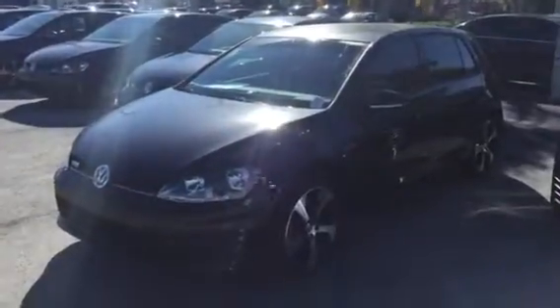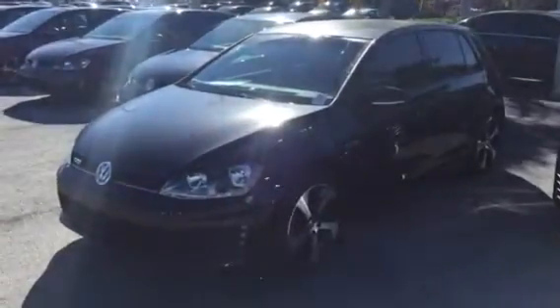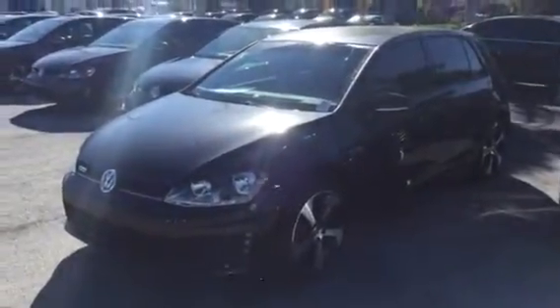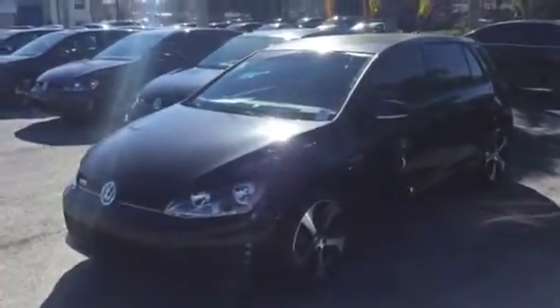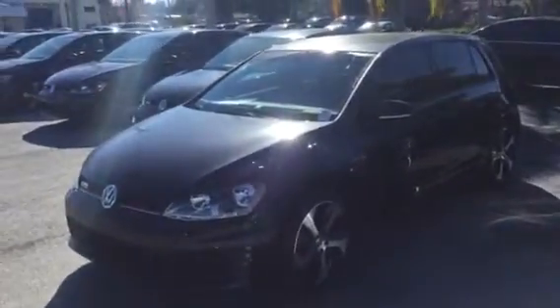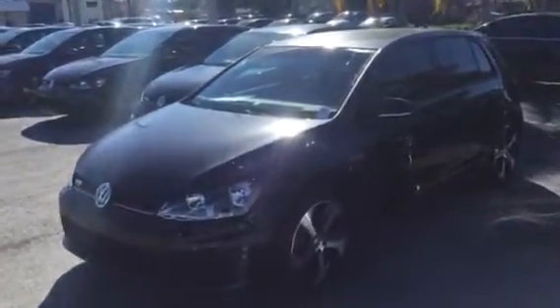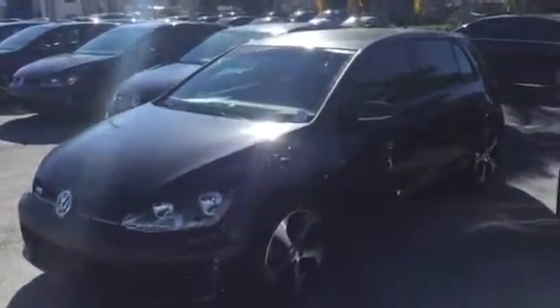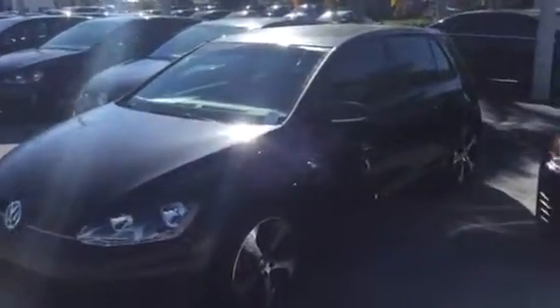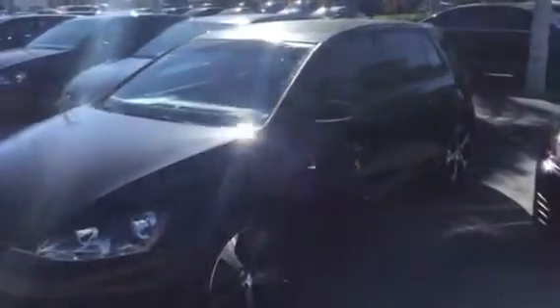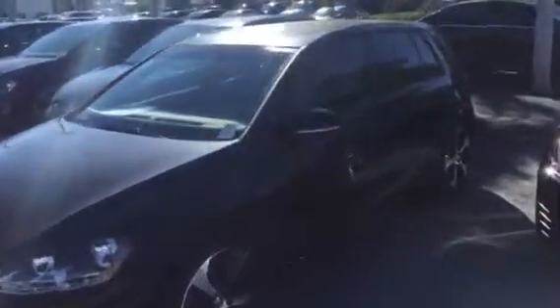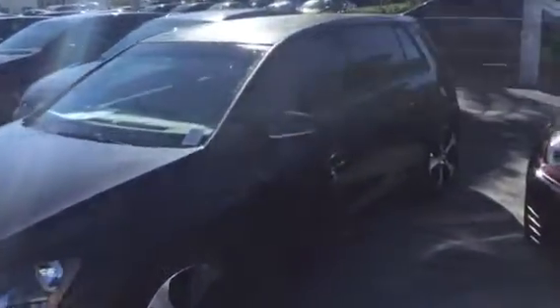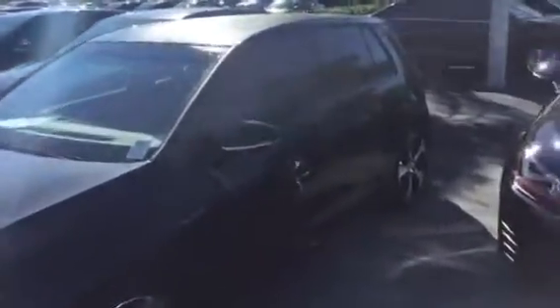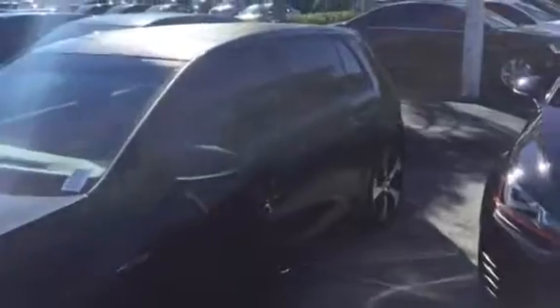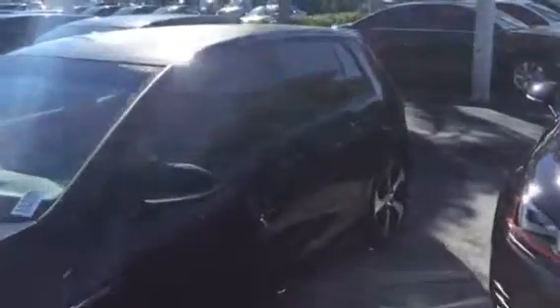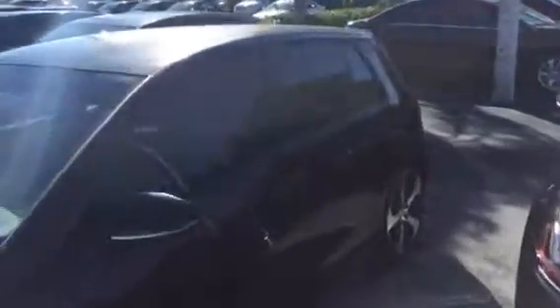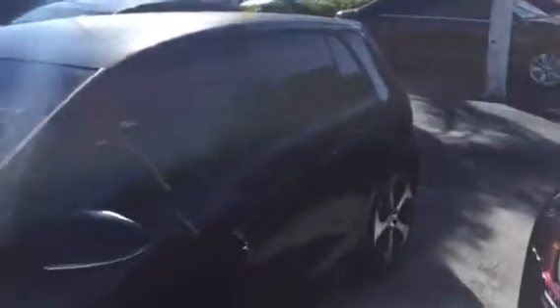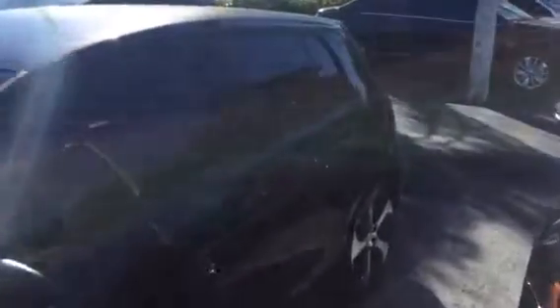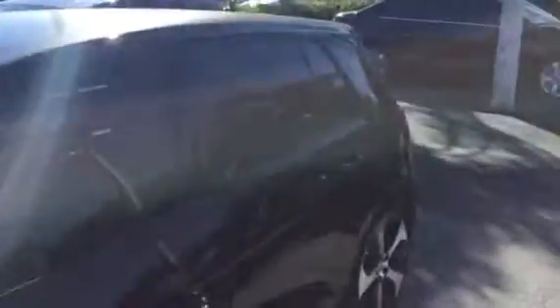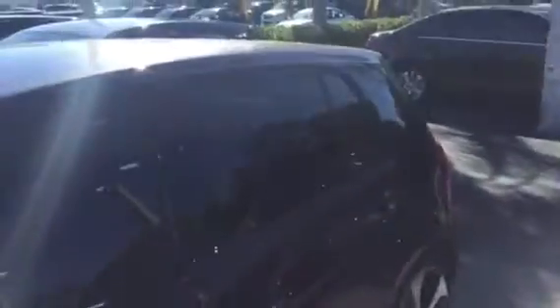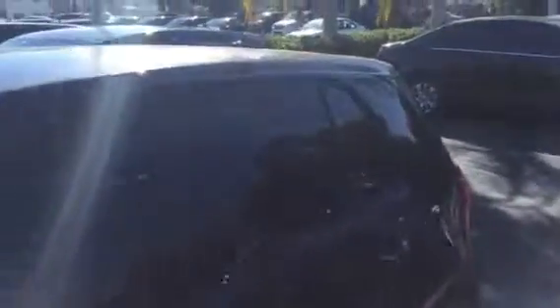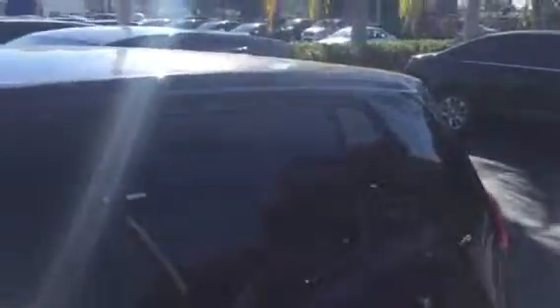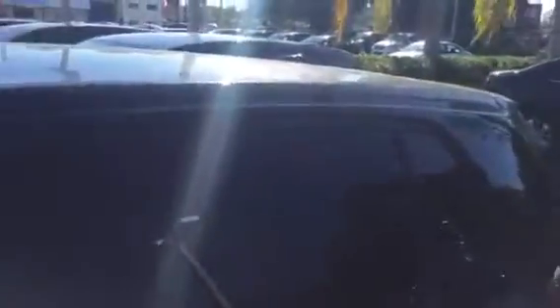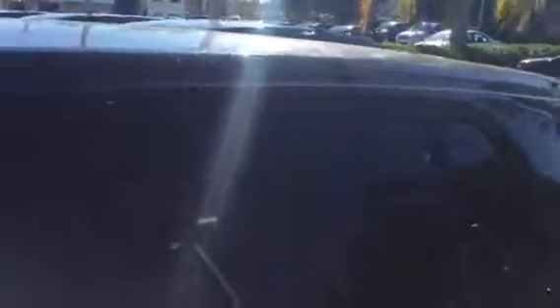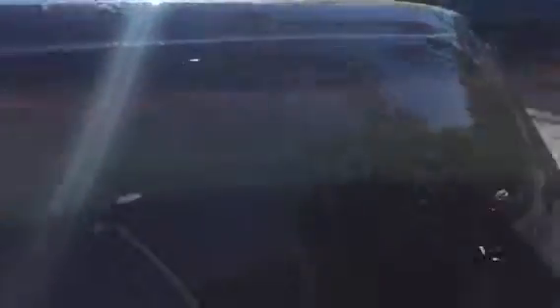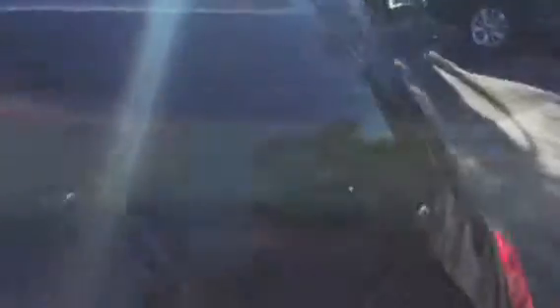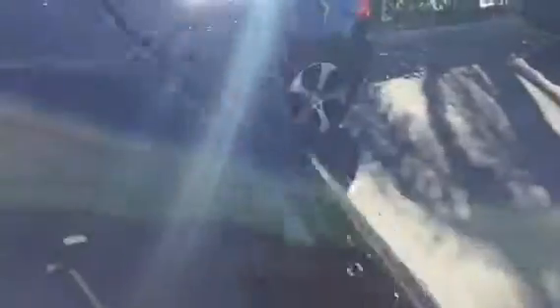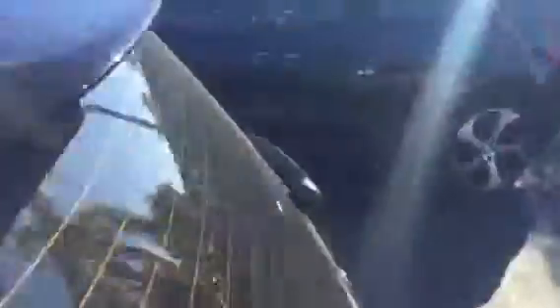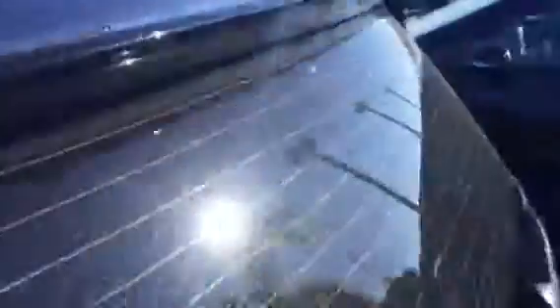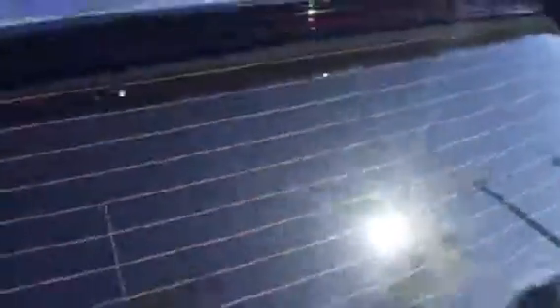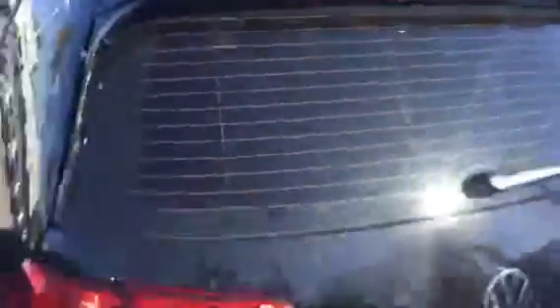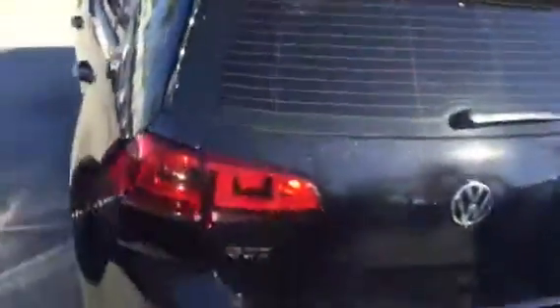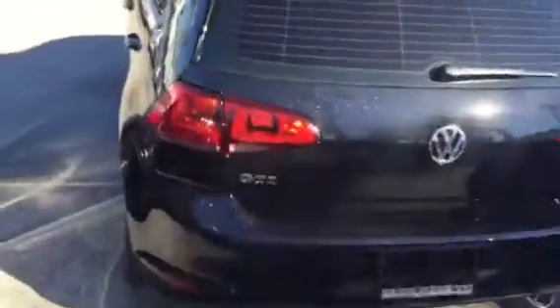Good morning Ms. Reyes, this is Kyle from David Moss Volkswagen South. I just want to thank you again for submitting interest in our 2016 GTI. I just want to give you a quick look at the one that we have on our lot currently.